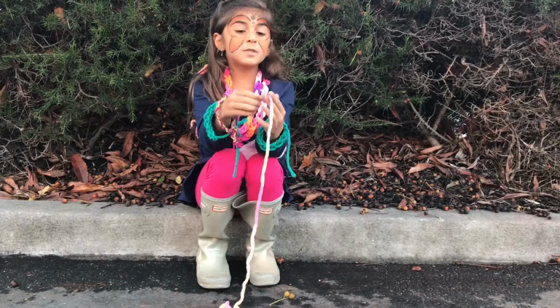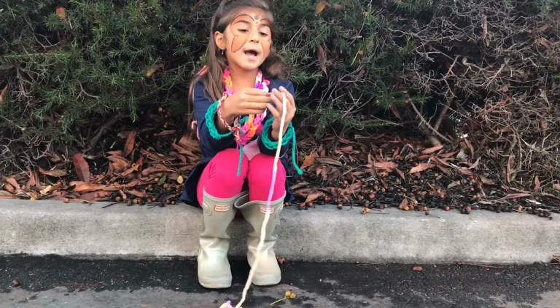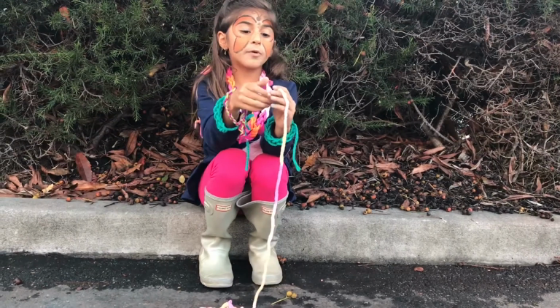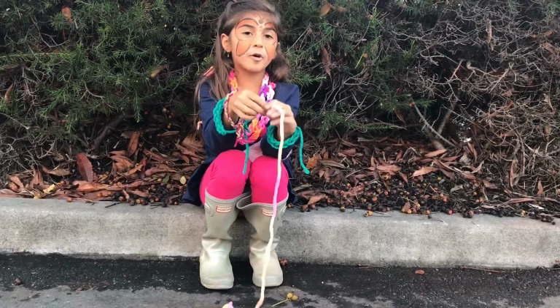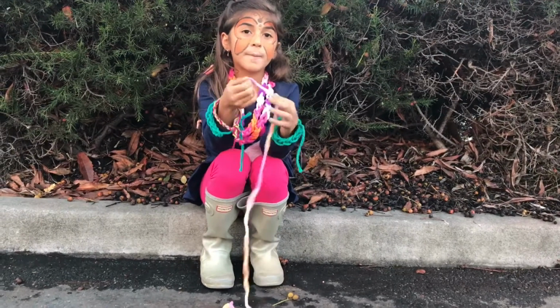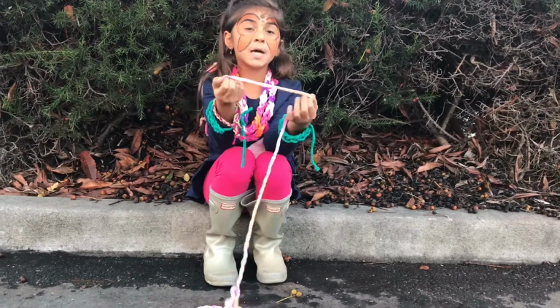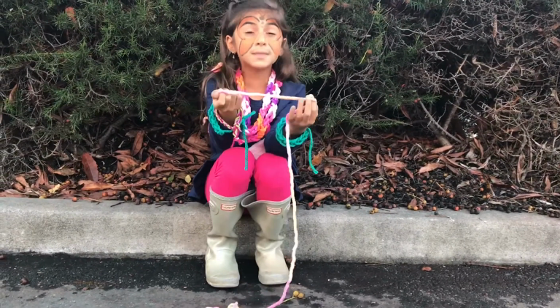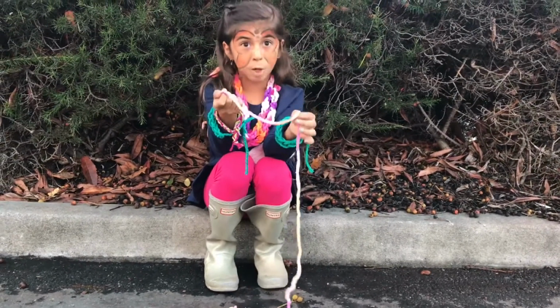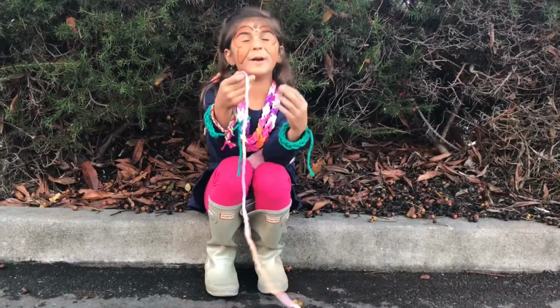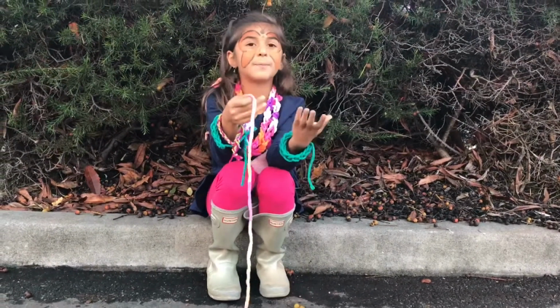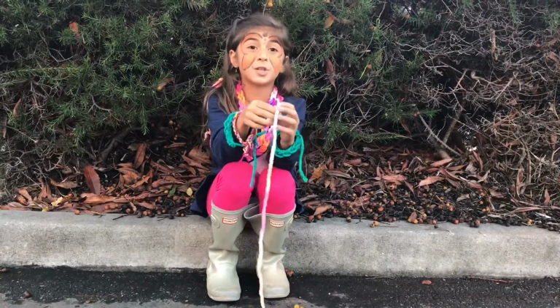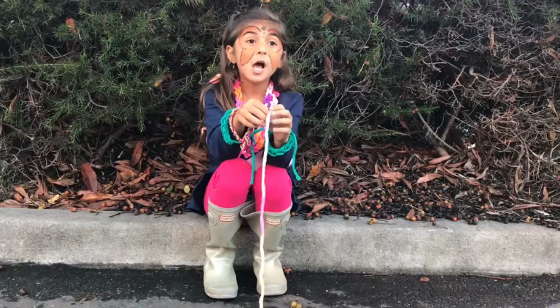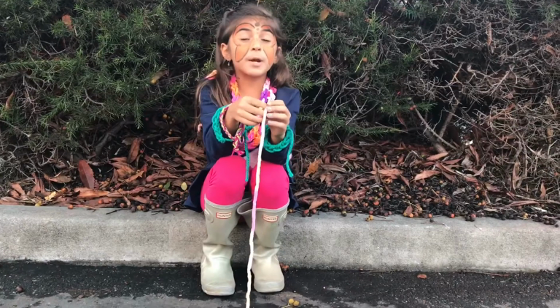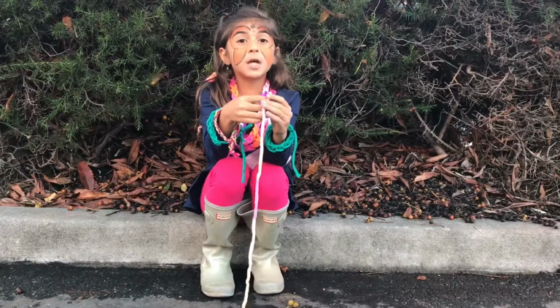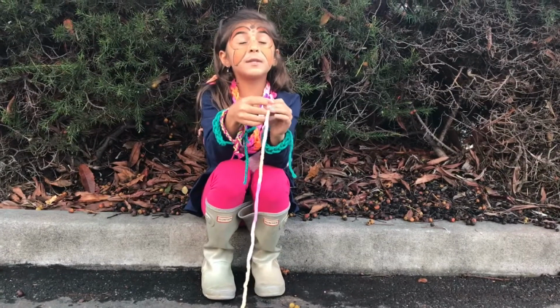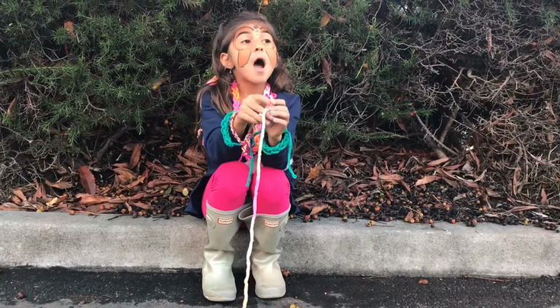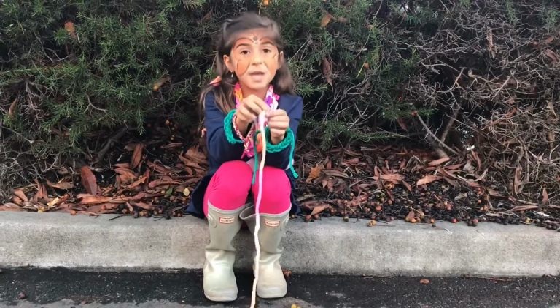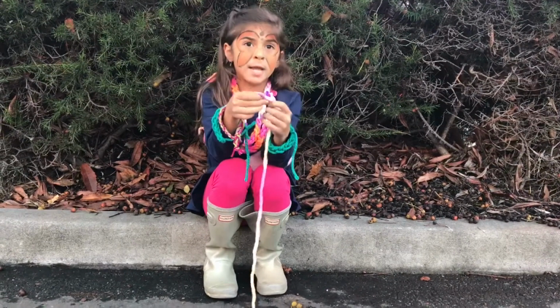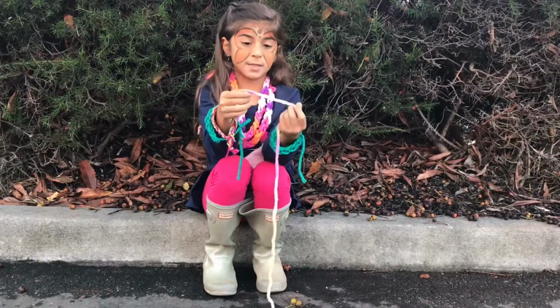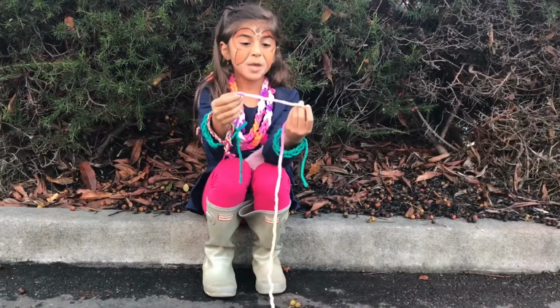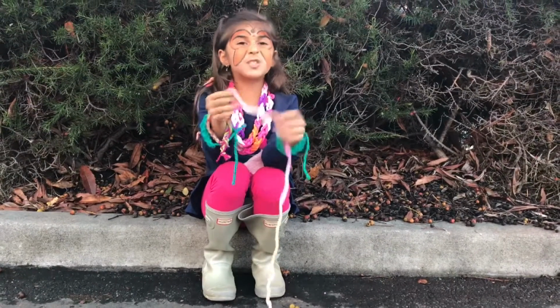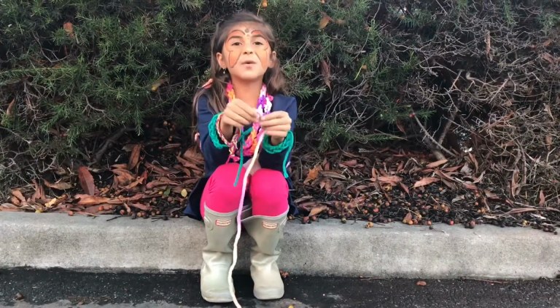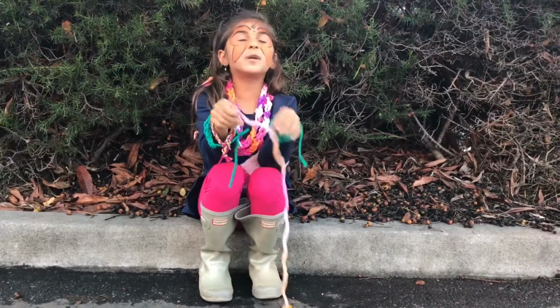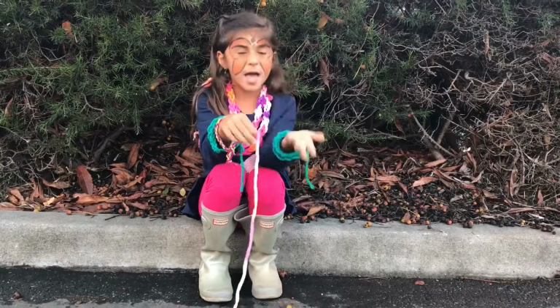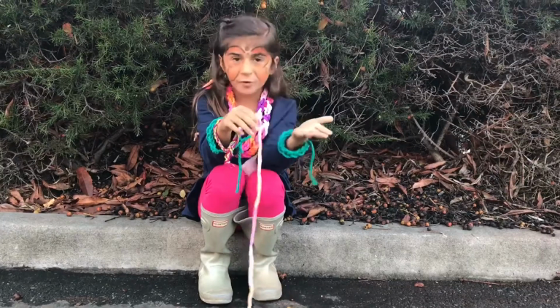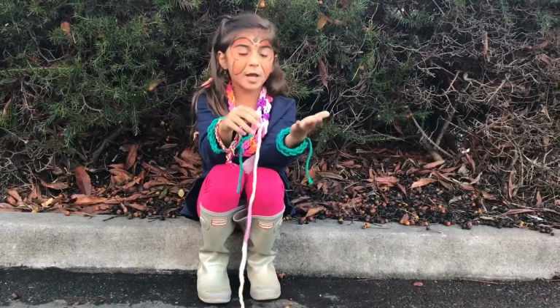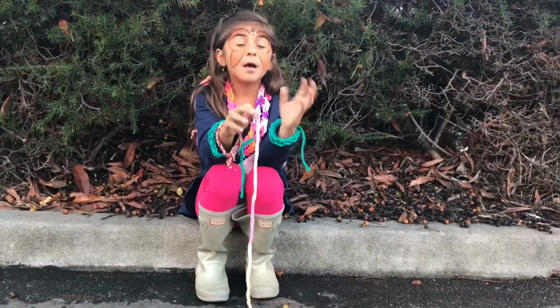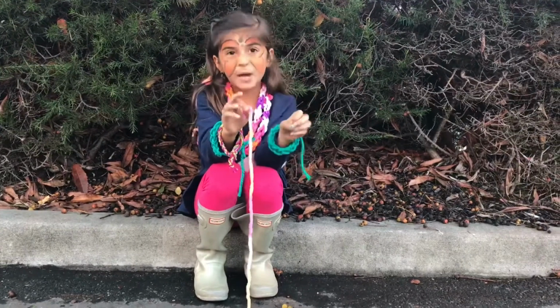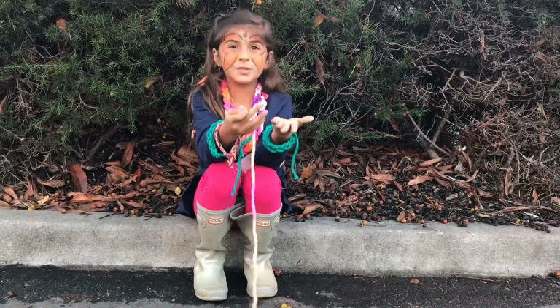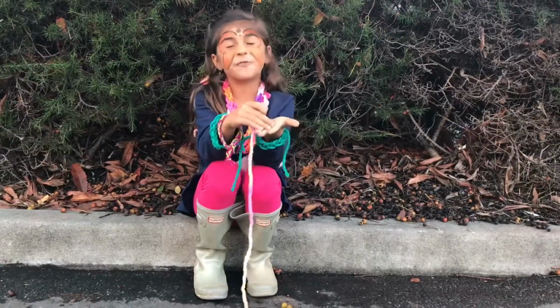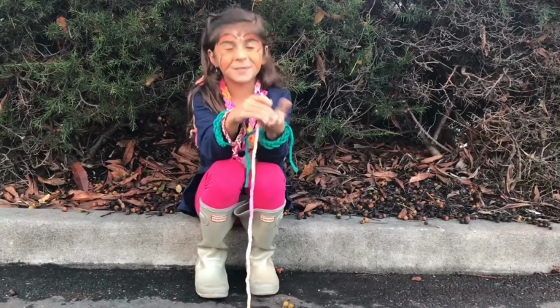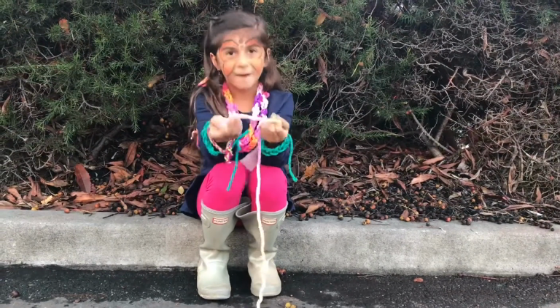Today I'm going to show you how to make a simple, really simple actually, finger knitting bracelet. It's just like when you're doing any other knitting, but you're just using your fingers and yarn.